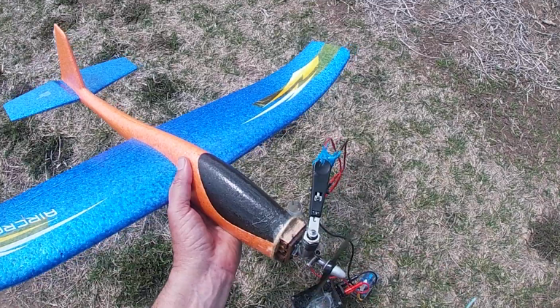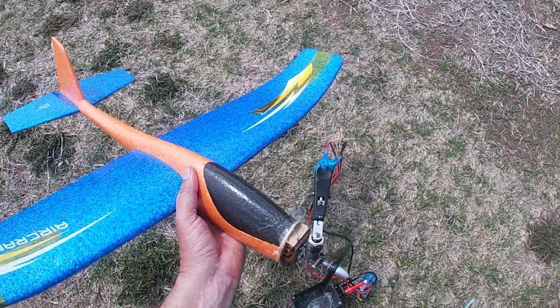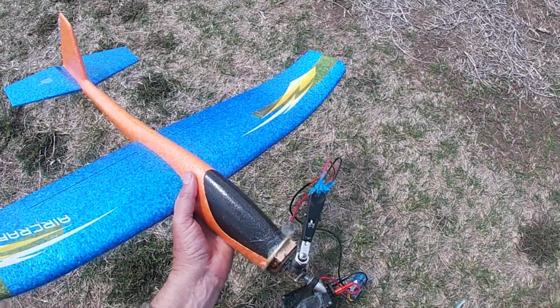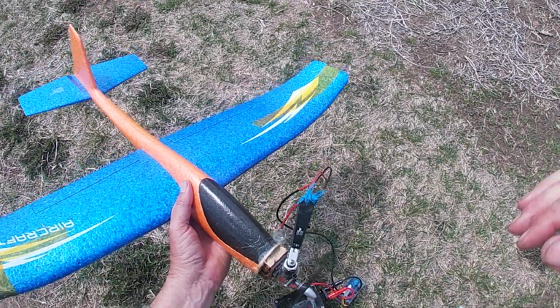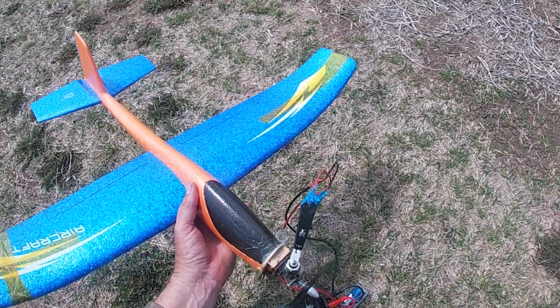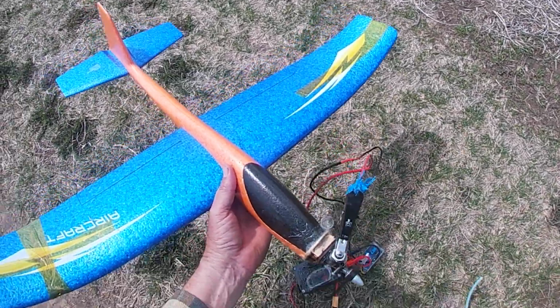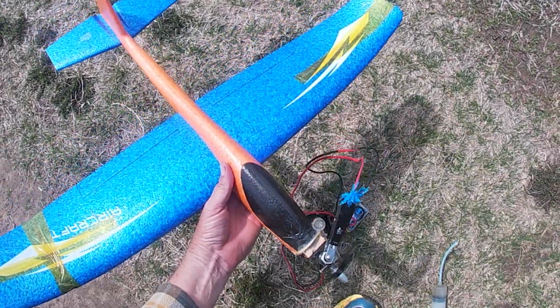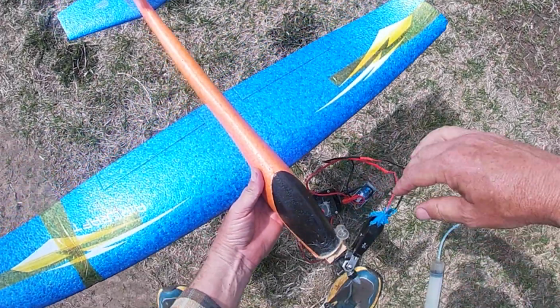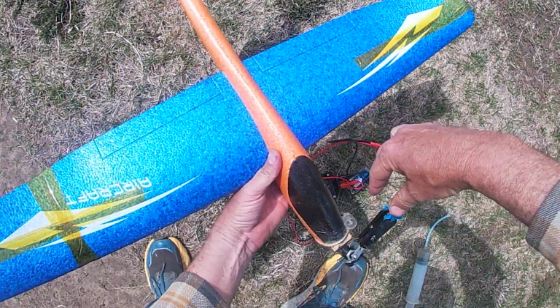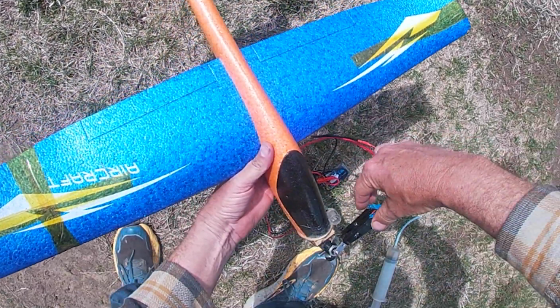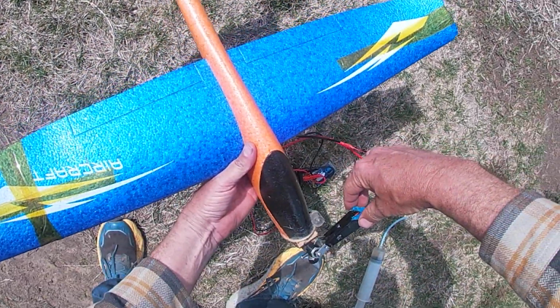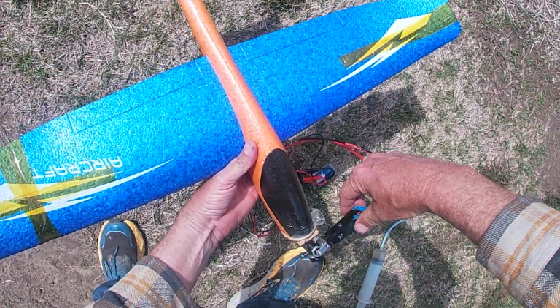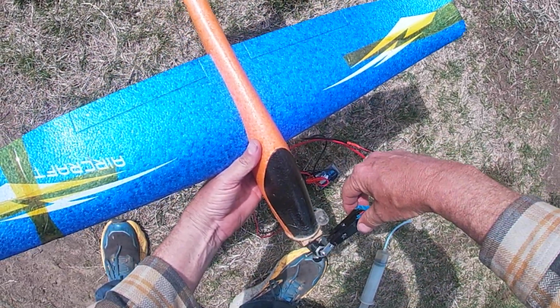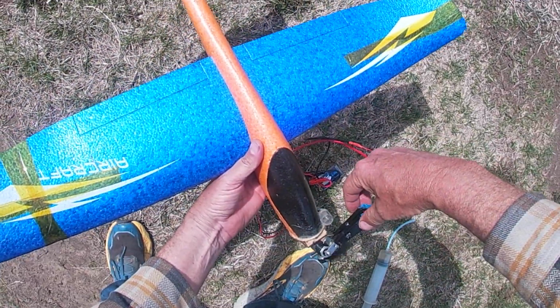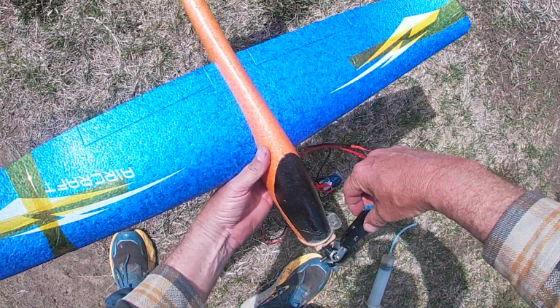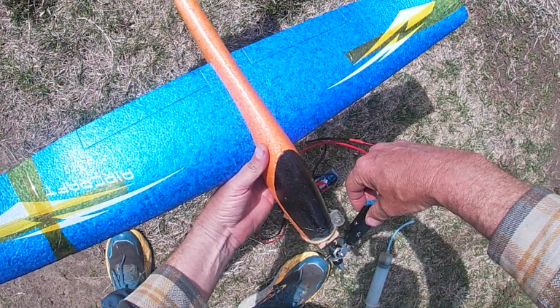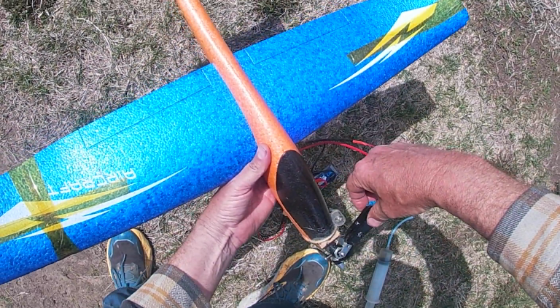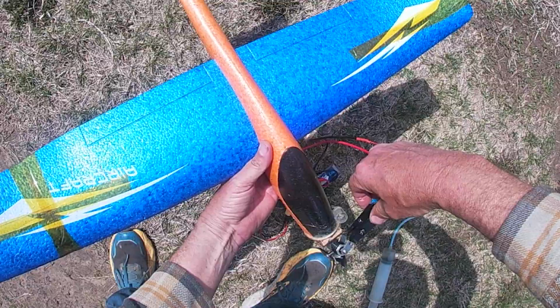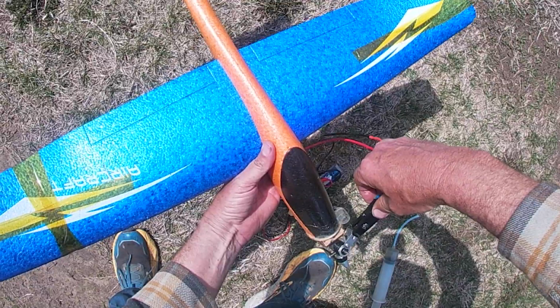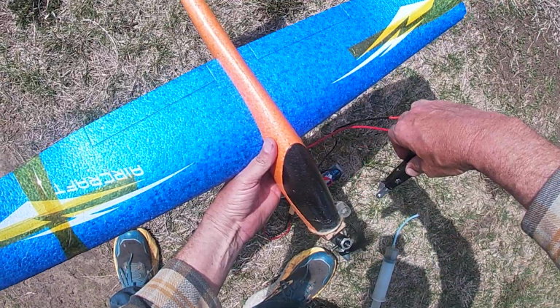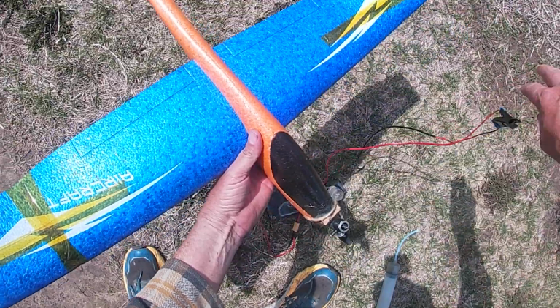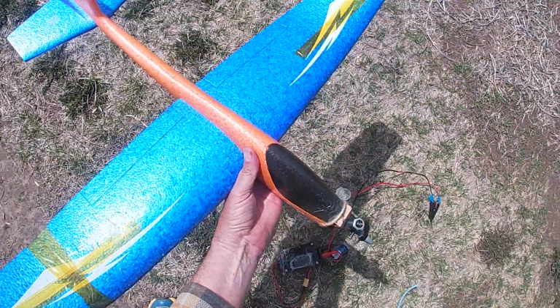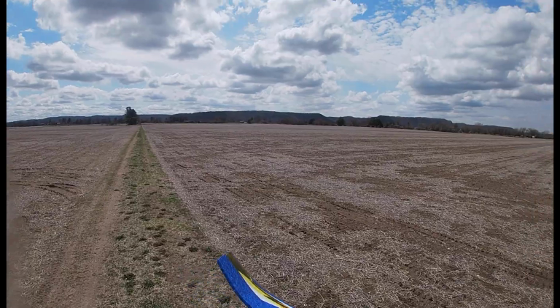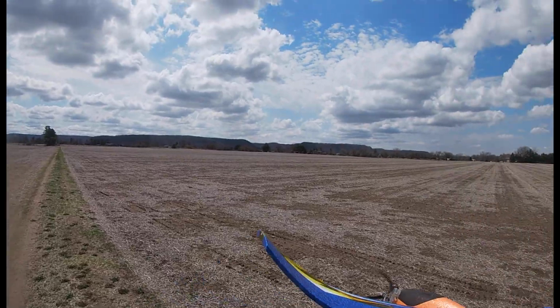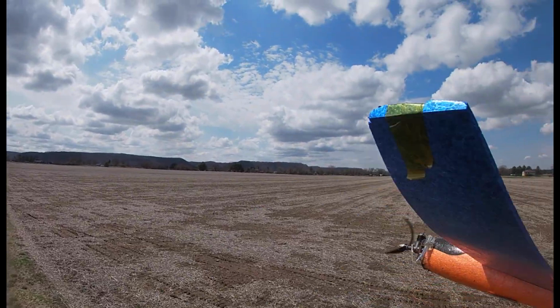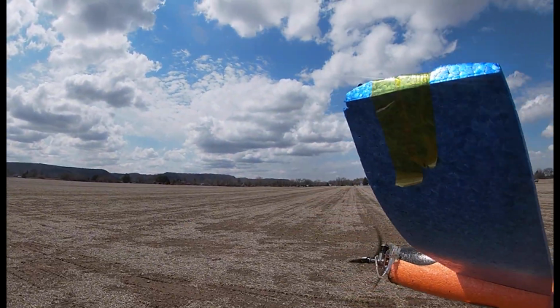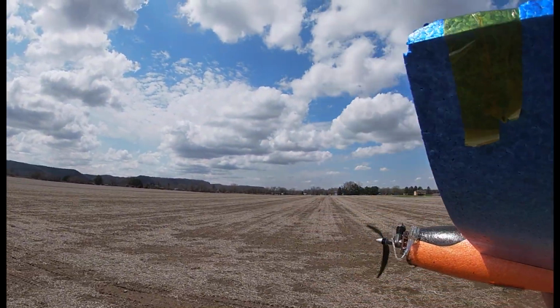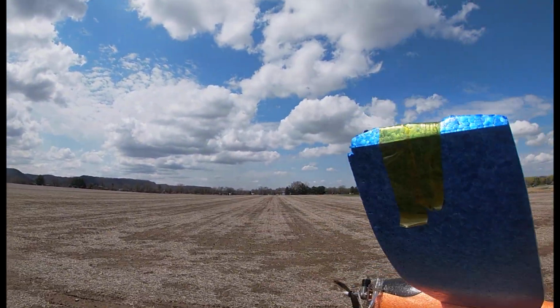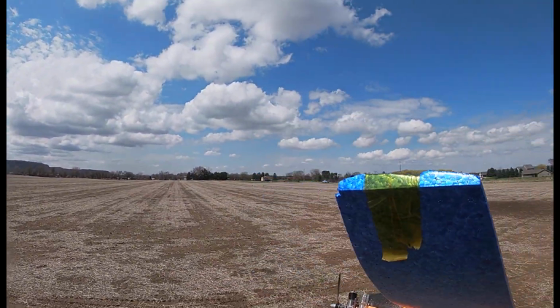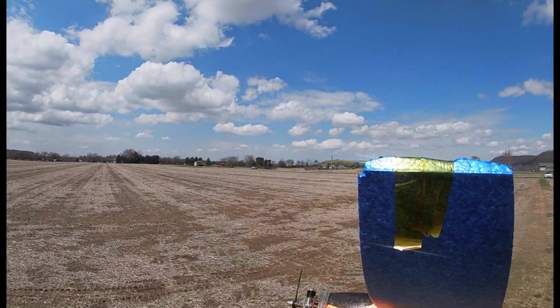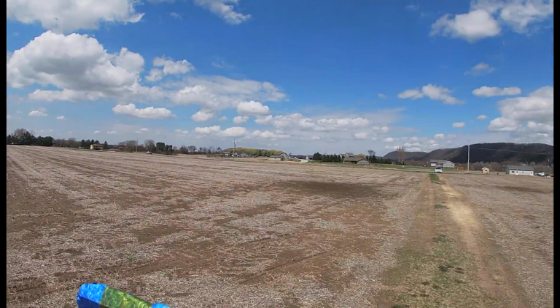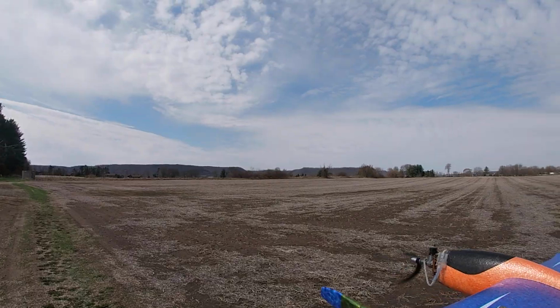I had an OK Cub 049 with a firewall on it. So I cut the nose off and glued it on with foam tack.